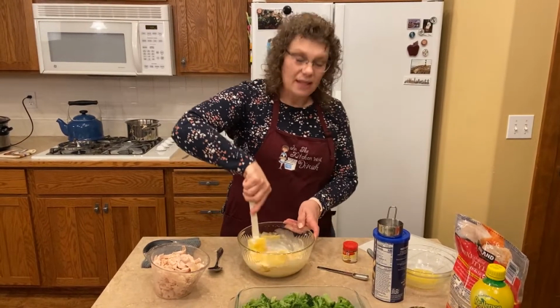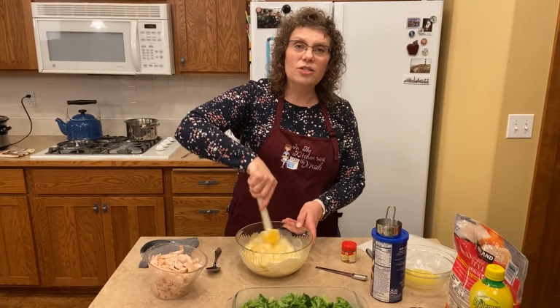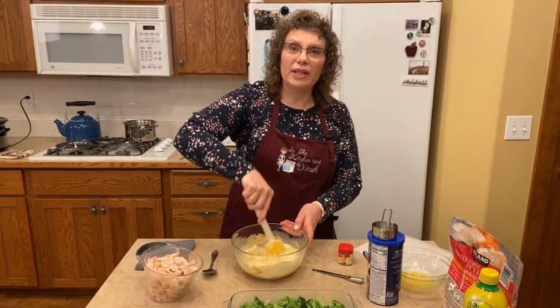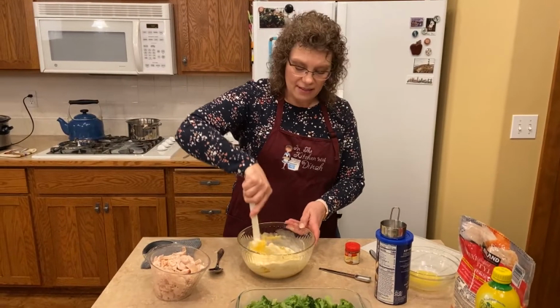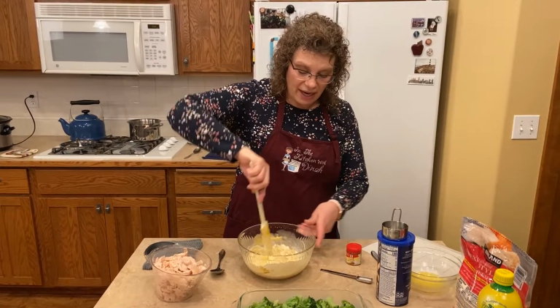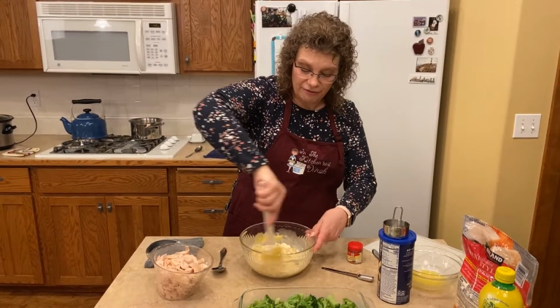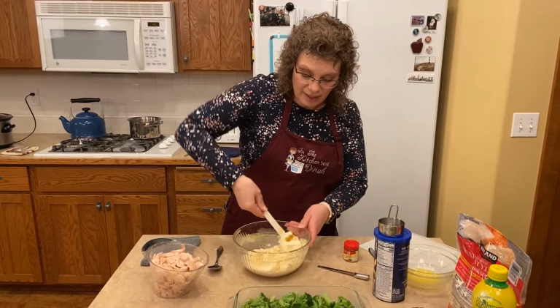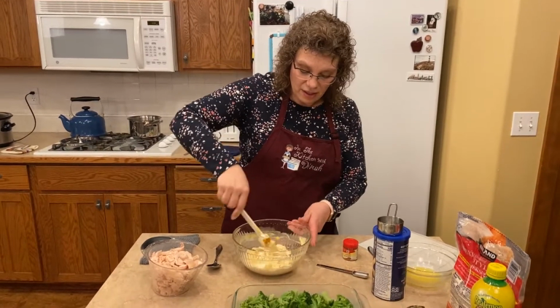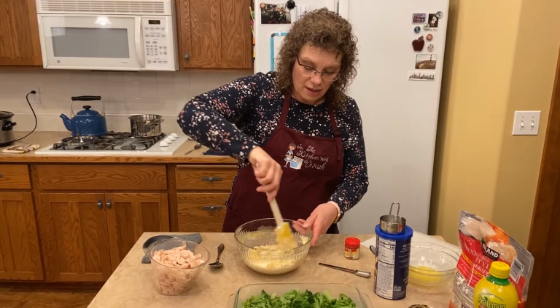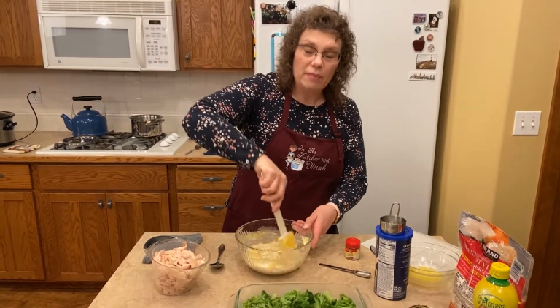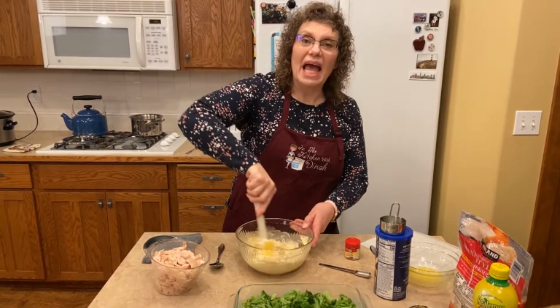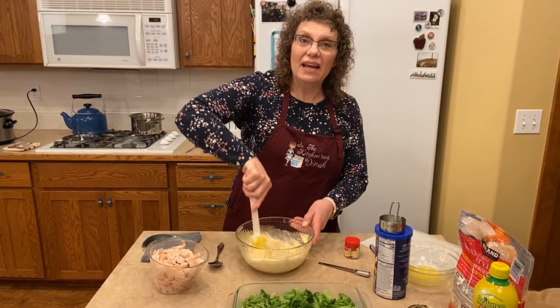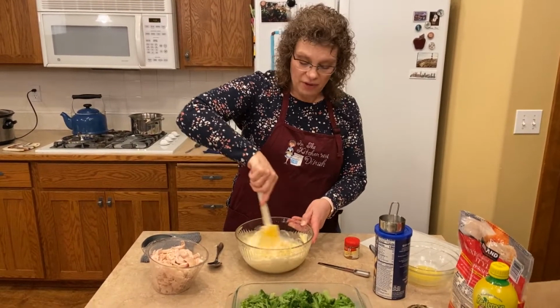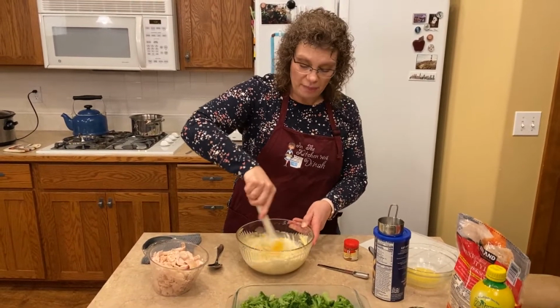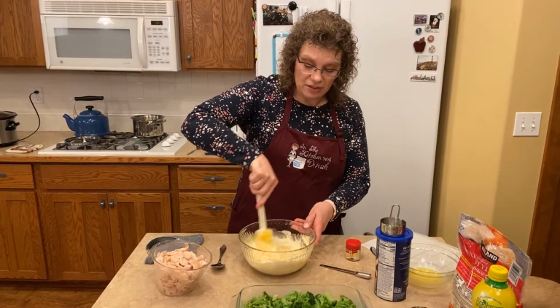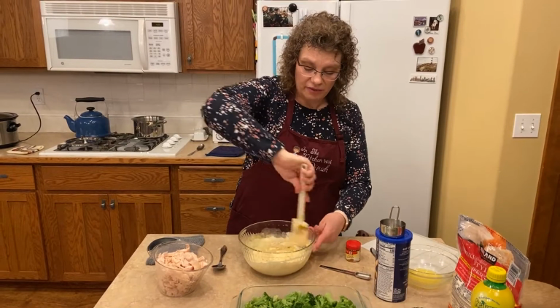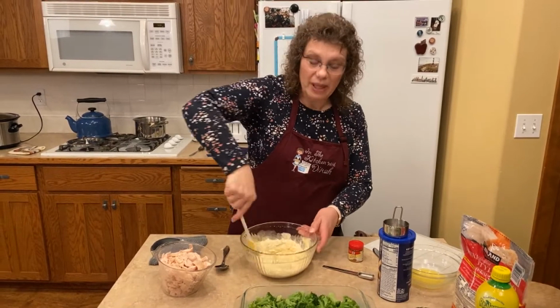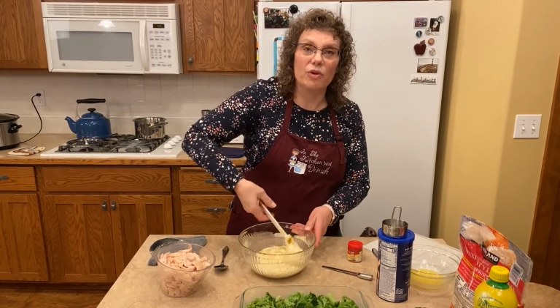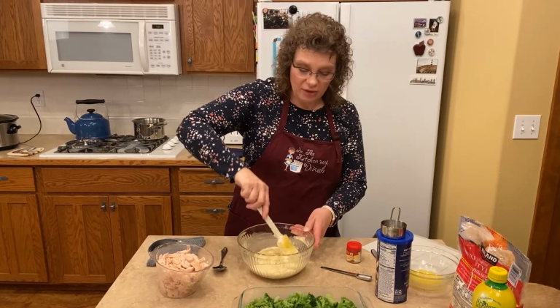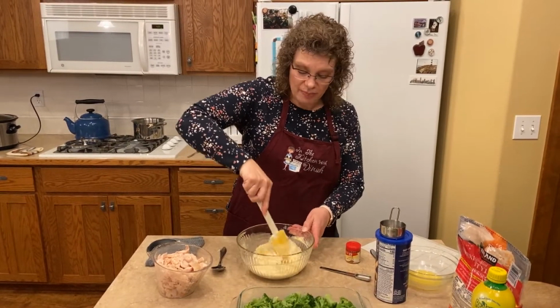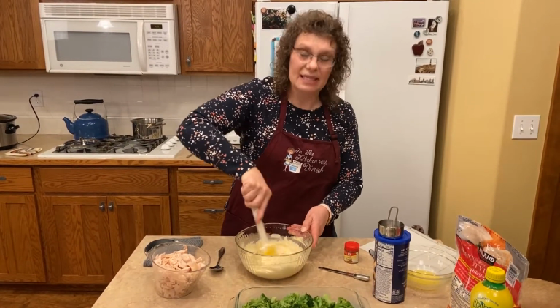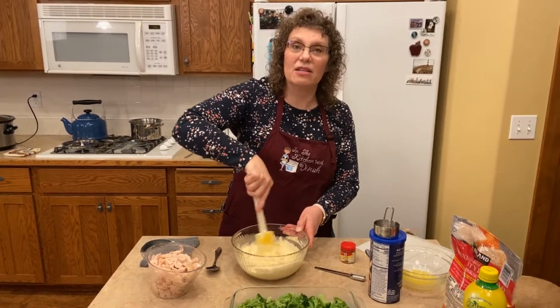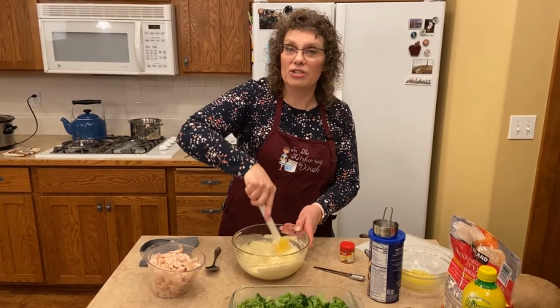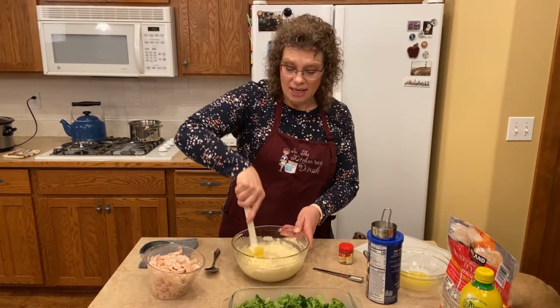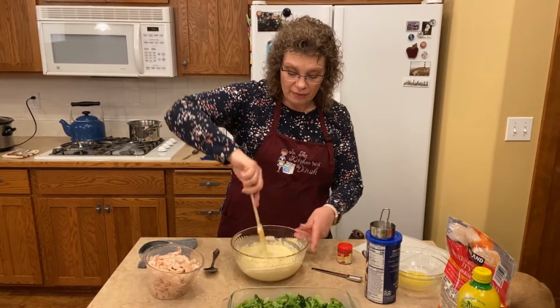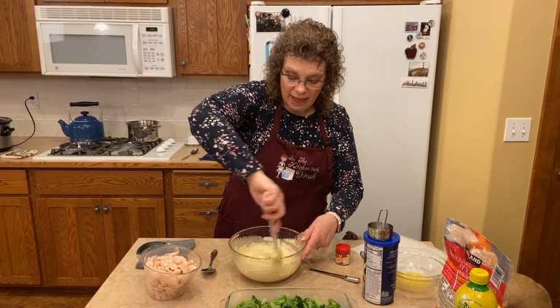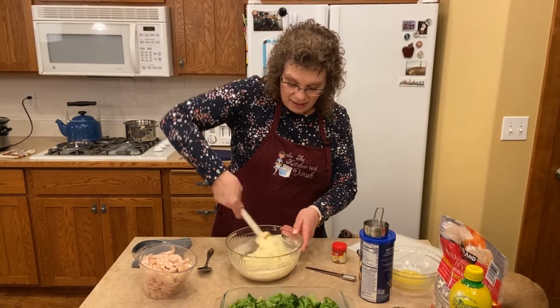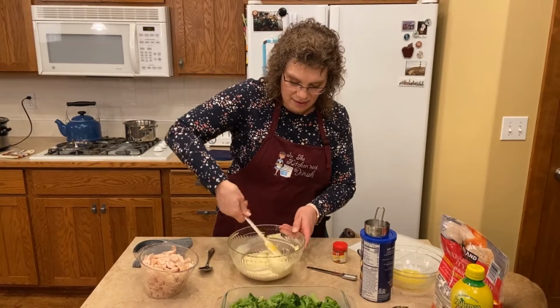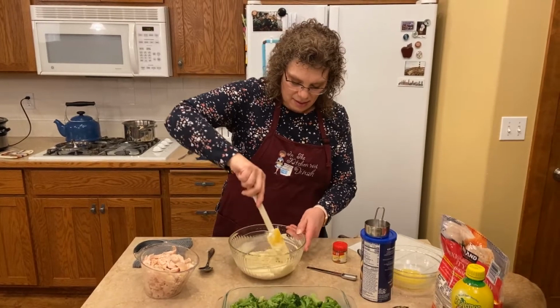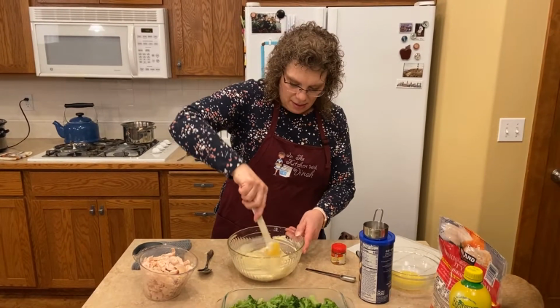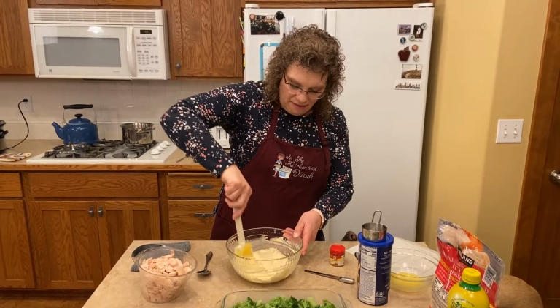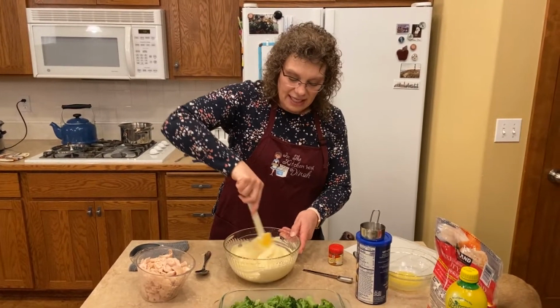This also really makes a great freezer meal. You can make it ahead. If you want to meal plan for the week, you can just make it and stick it in the fridge until you're ready to bake it for your dinner.